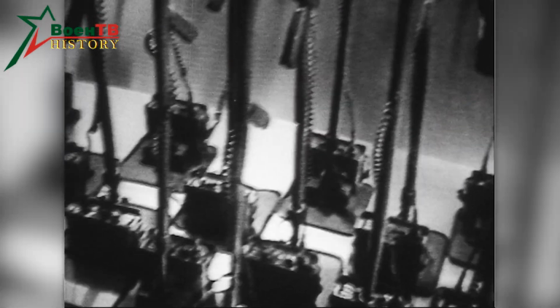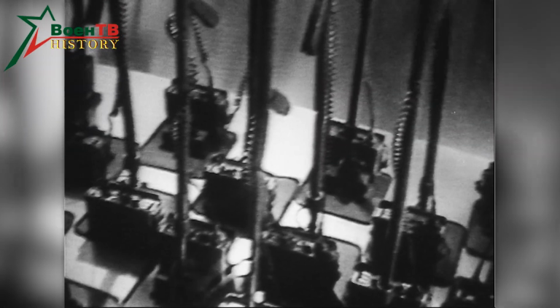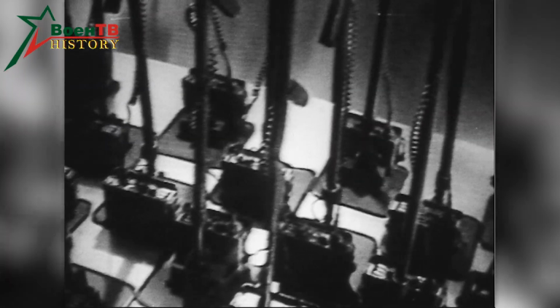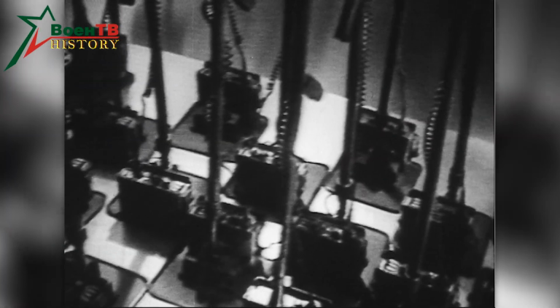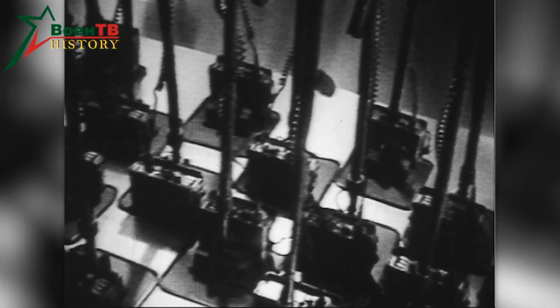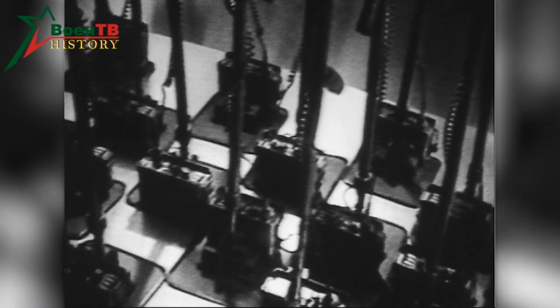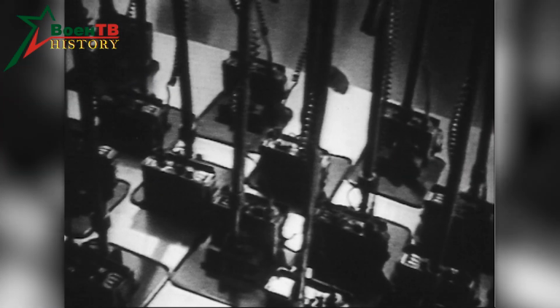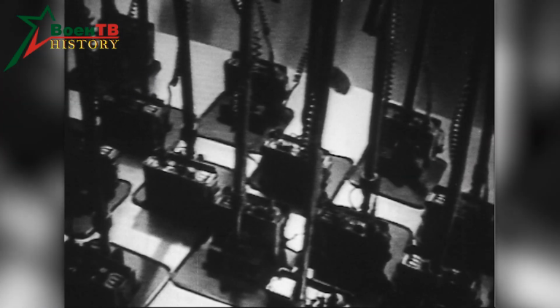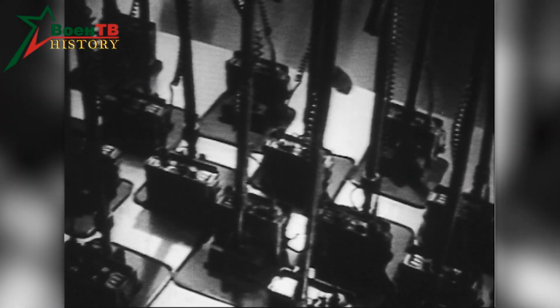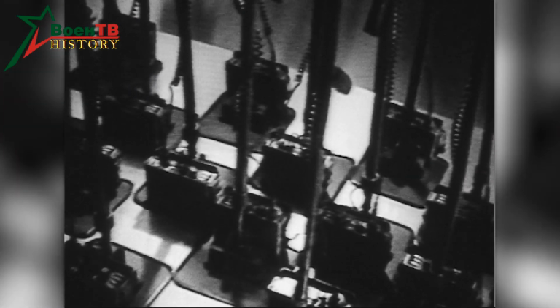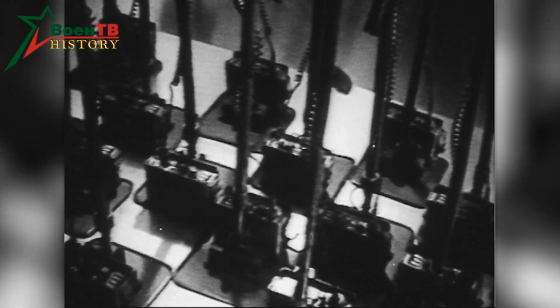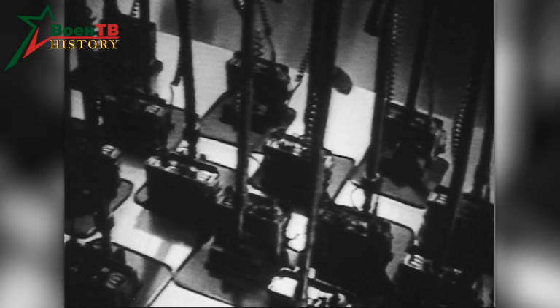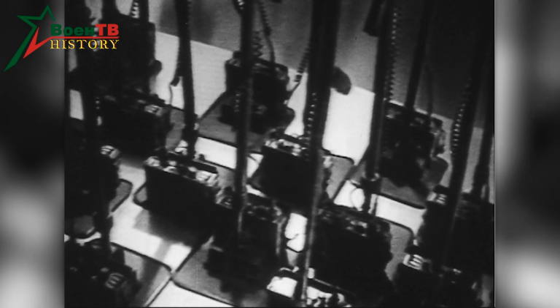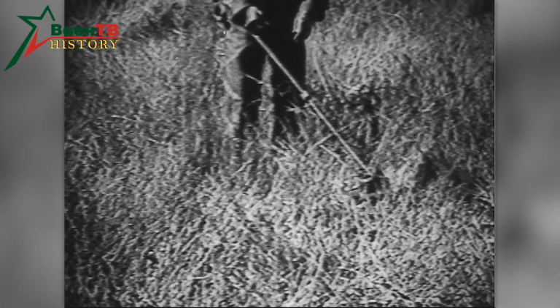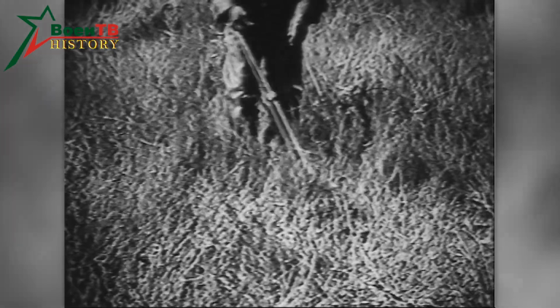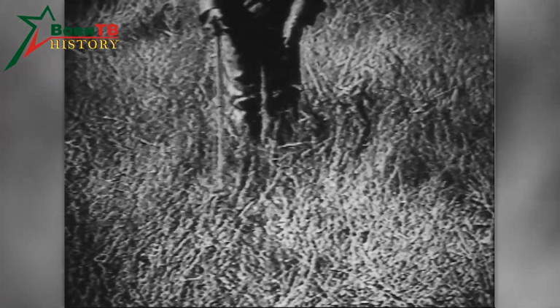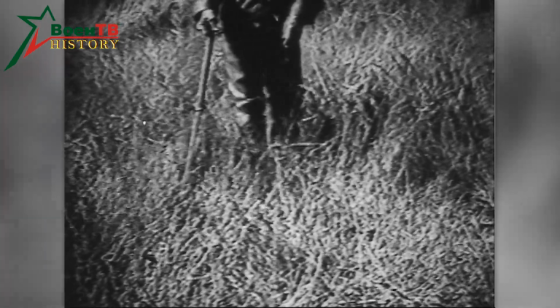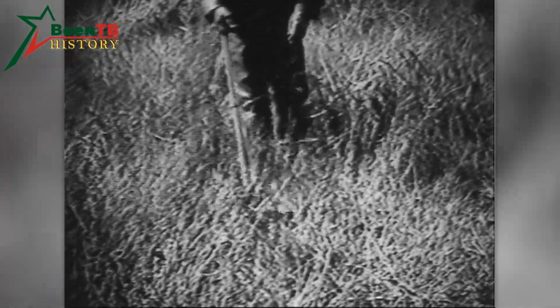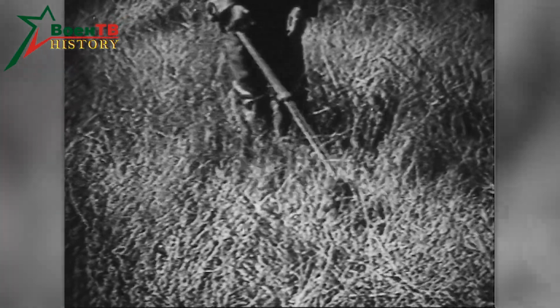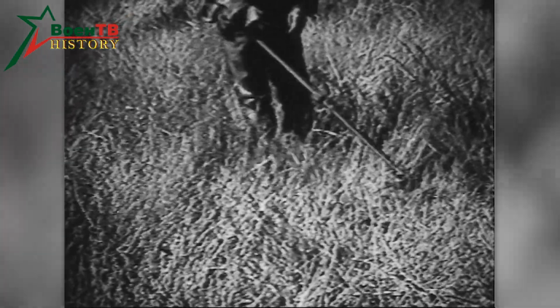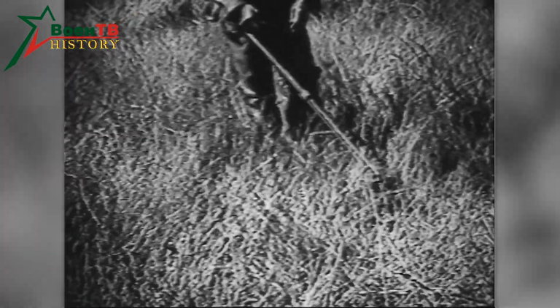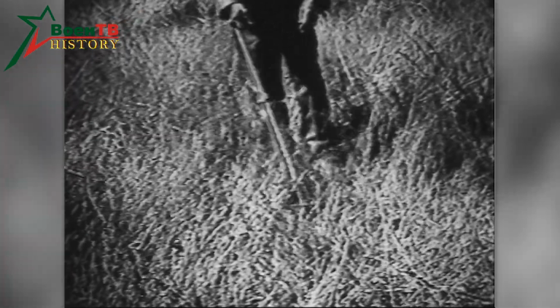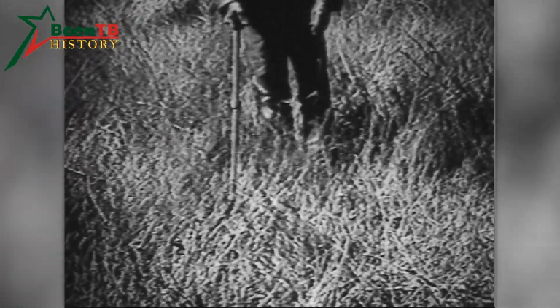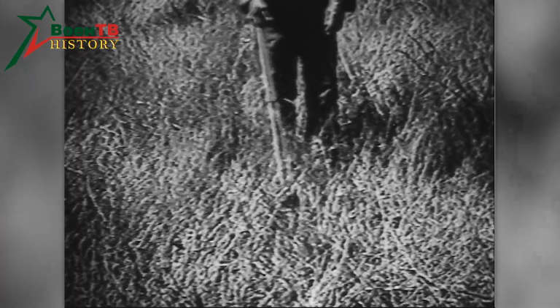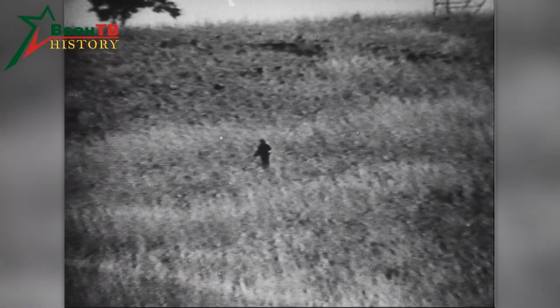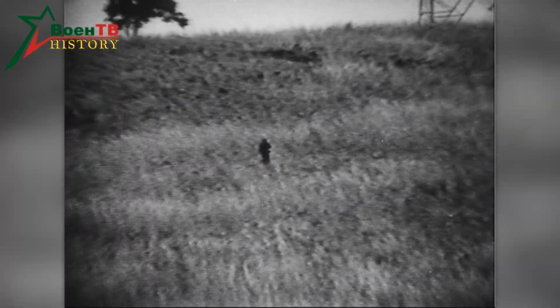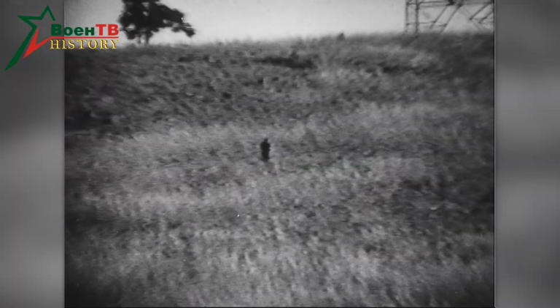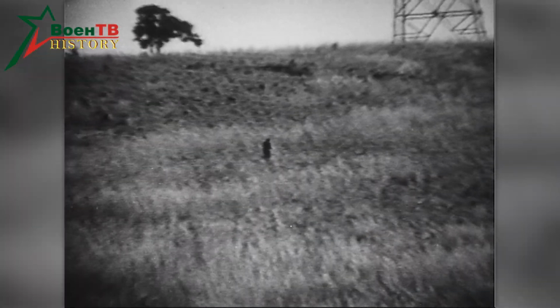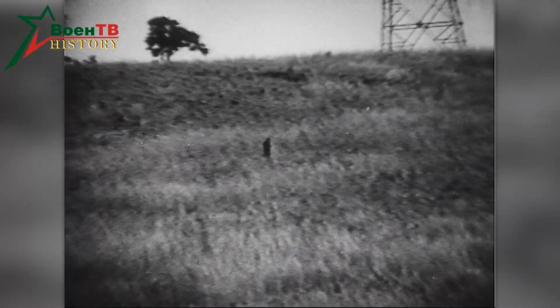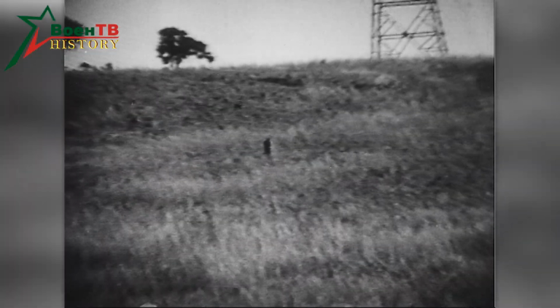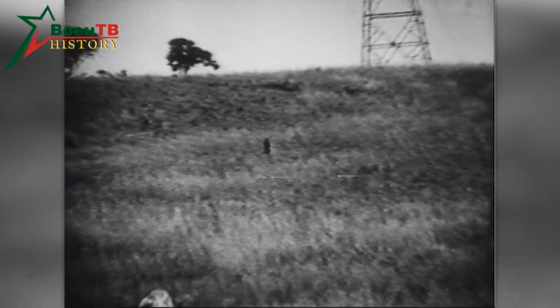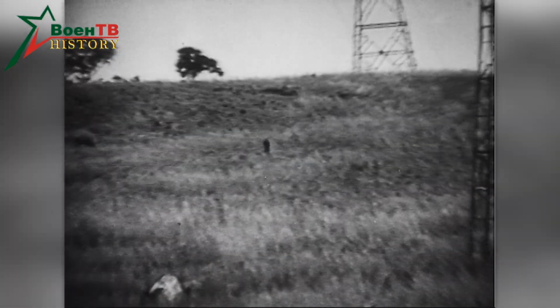The new device was developed specifically for sale abroad. It is a simplified variant of a more advanced American mine detector, the production of which has also been established in Great Britain.